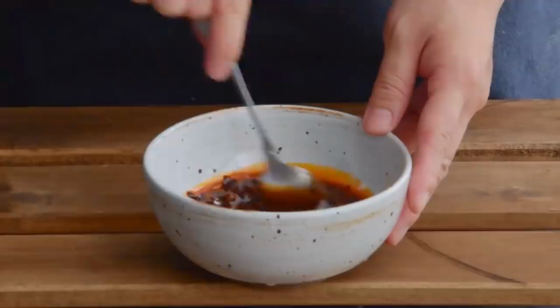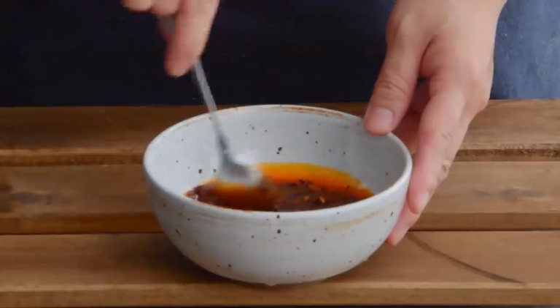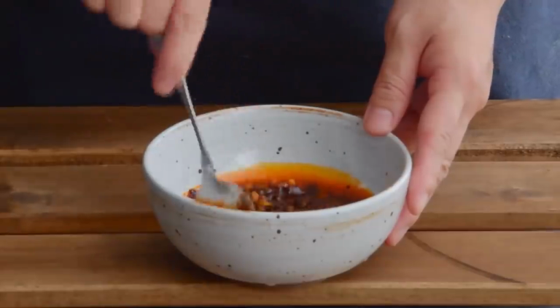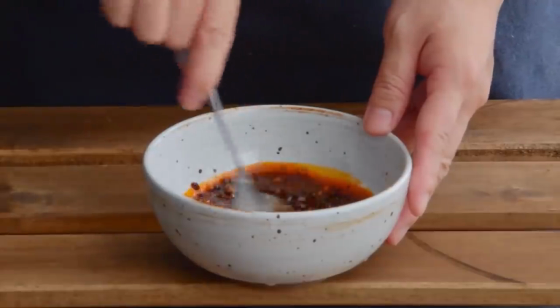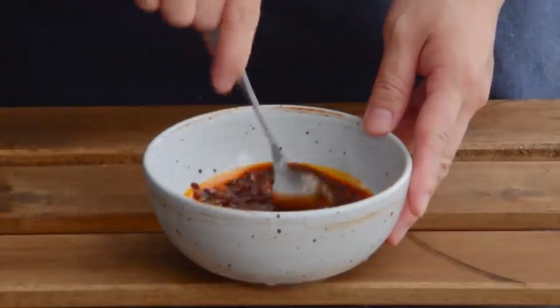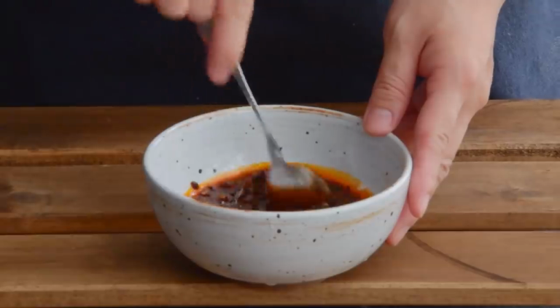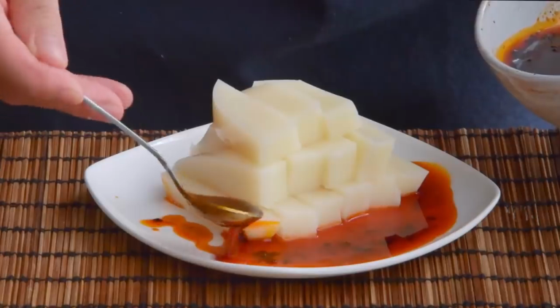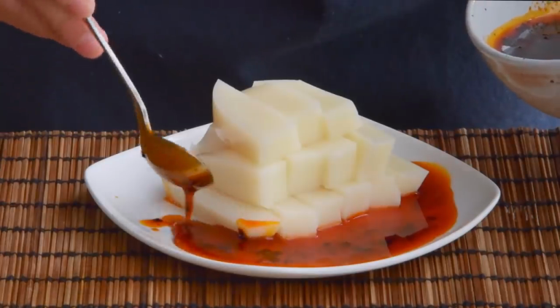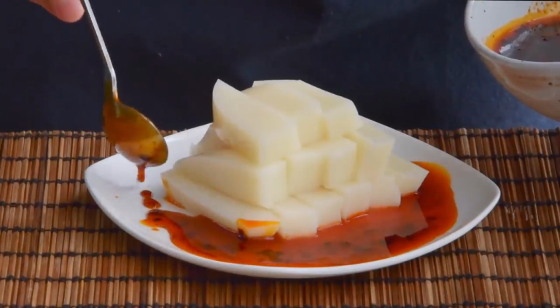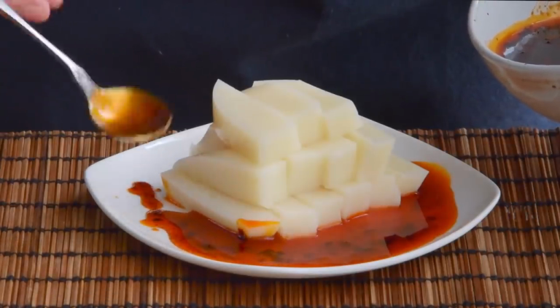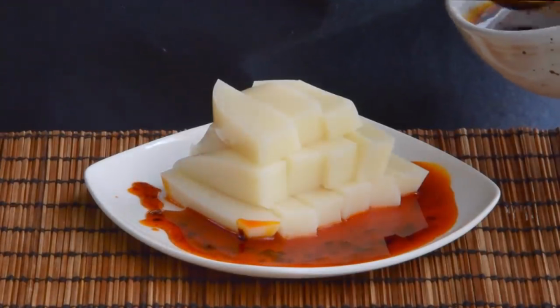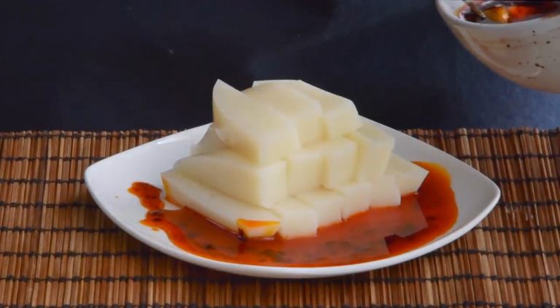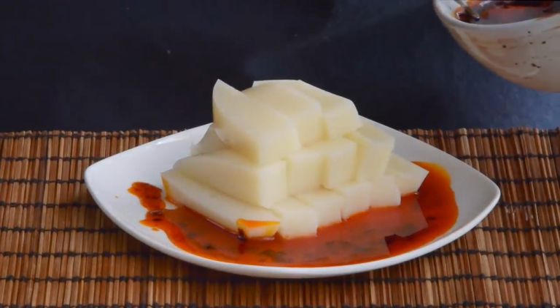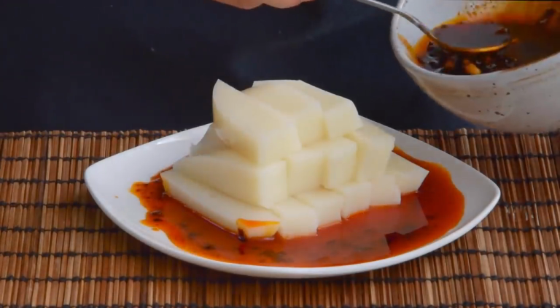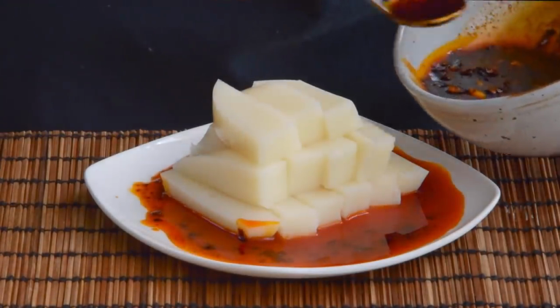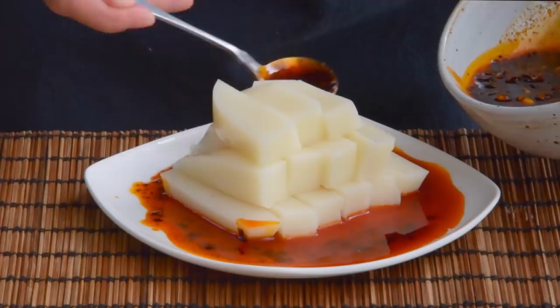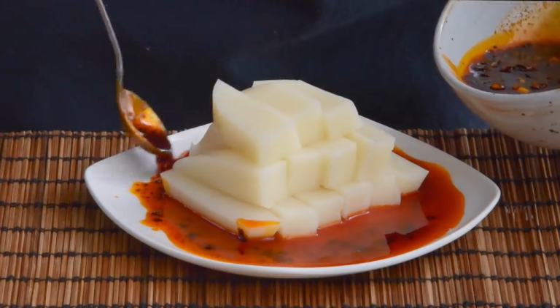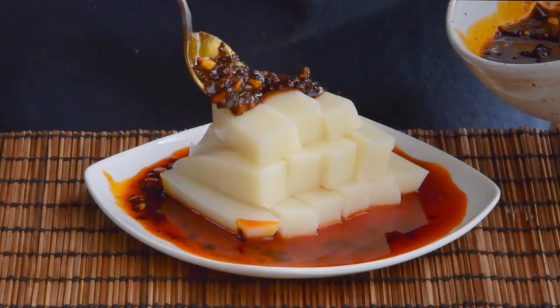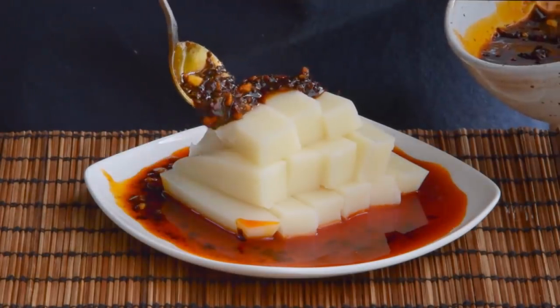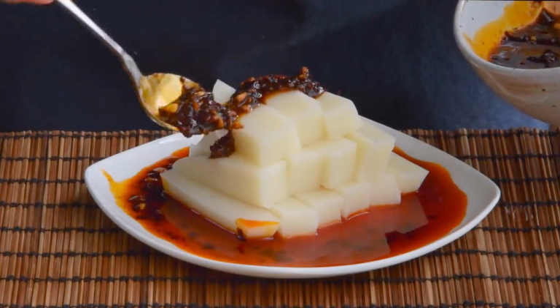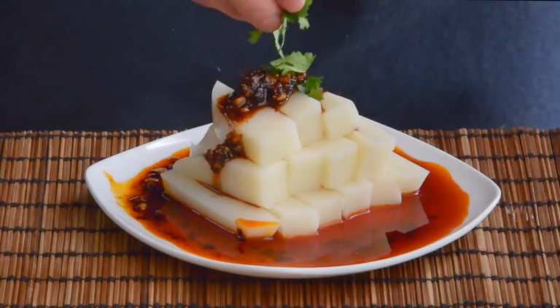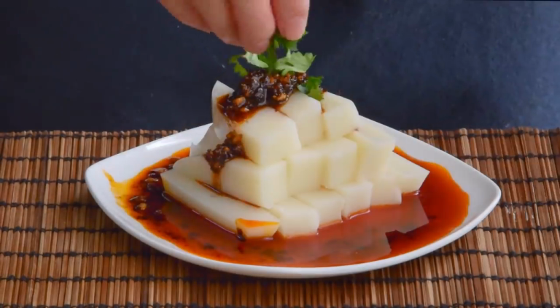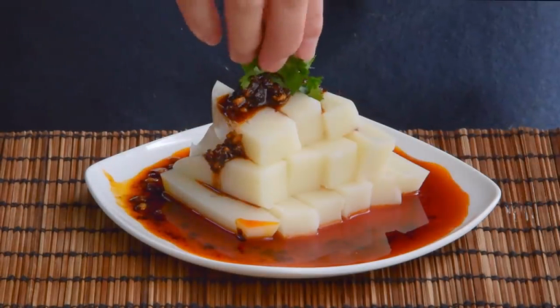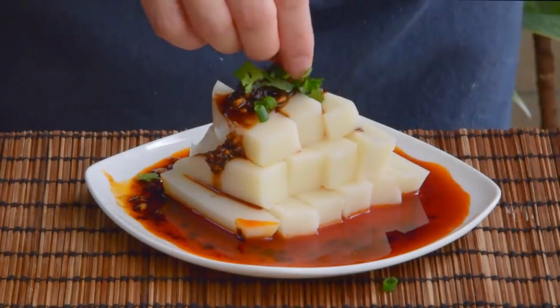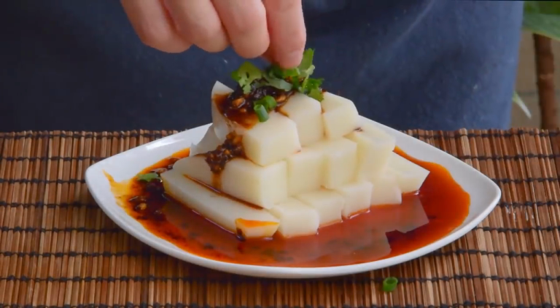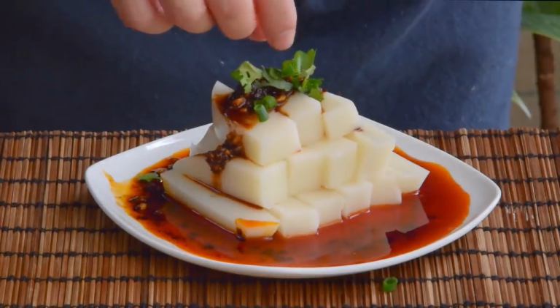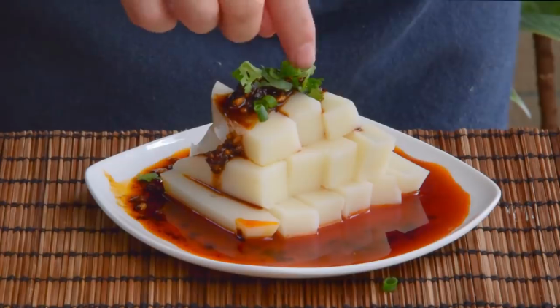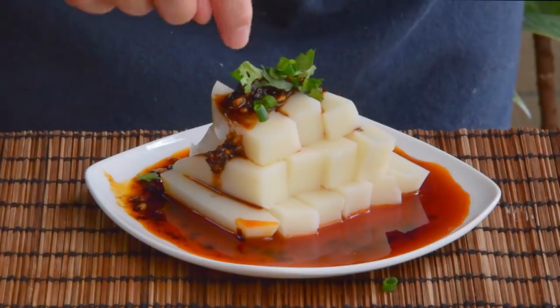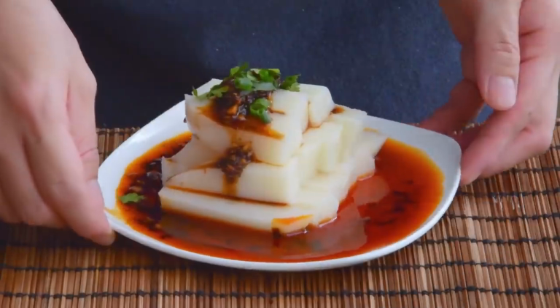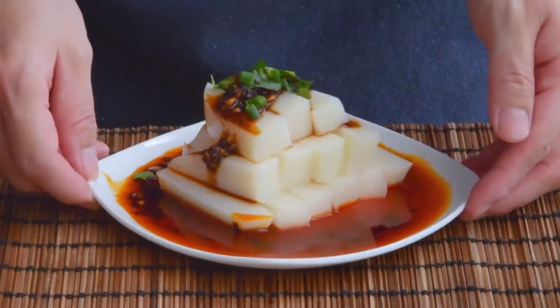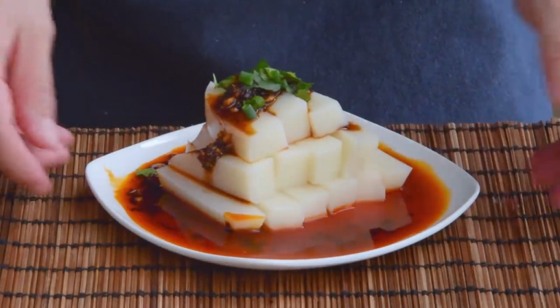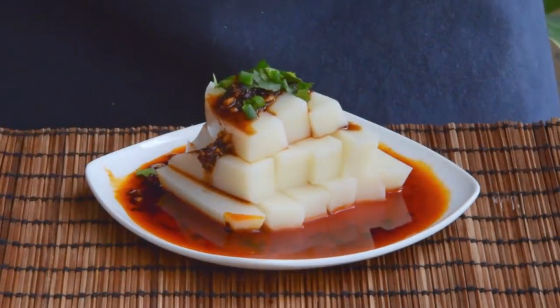Mix that real well. If you're feeling fancy — or making YouTube thumbnails like us — first spoon the liquid around your rice tofu, then smother it with the solids. Sprinkle on a bit of chopped cilantro and scallion, and with that, you've got yourself some Guizhou-style rice tofu.